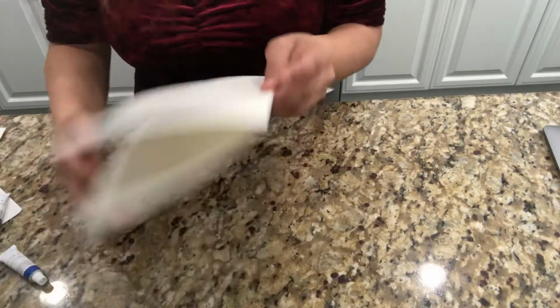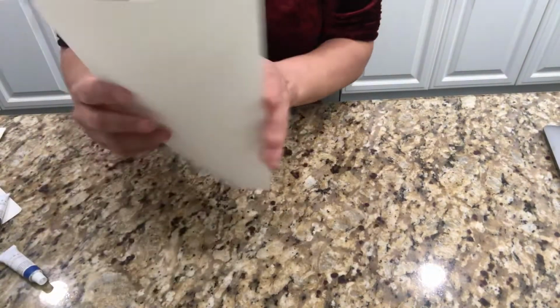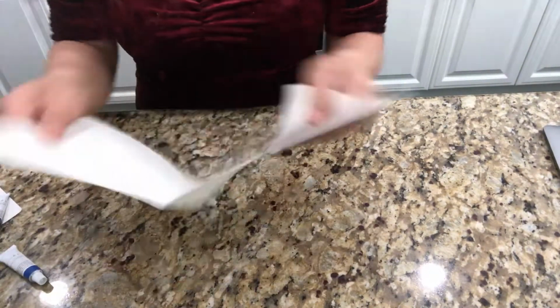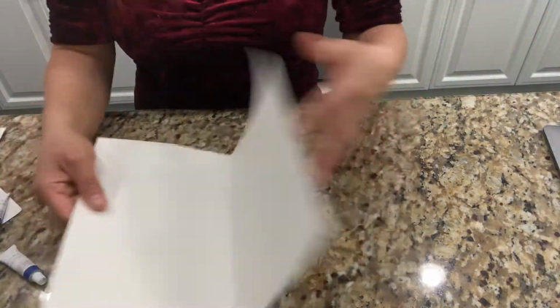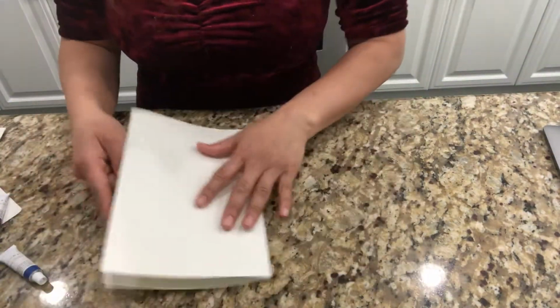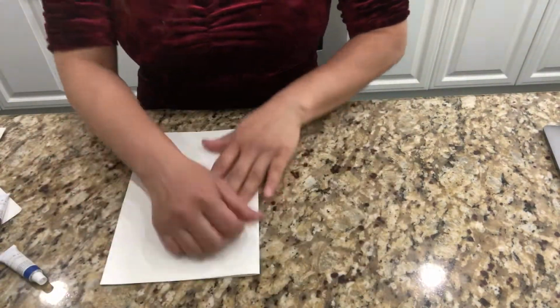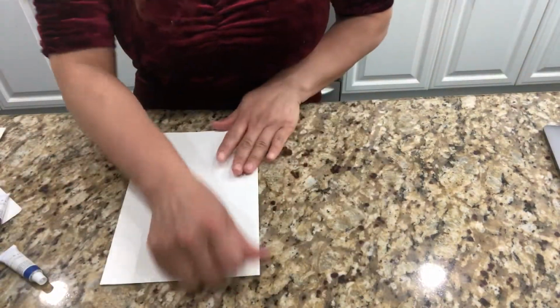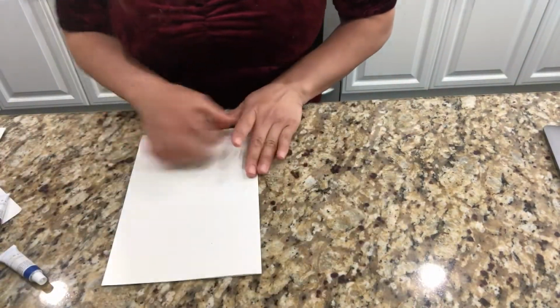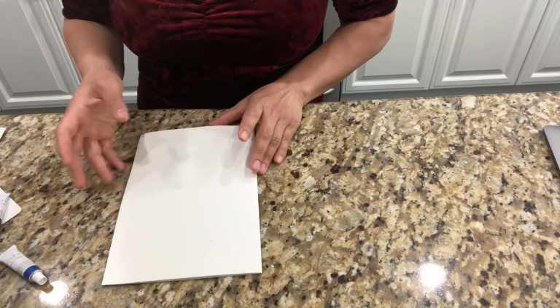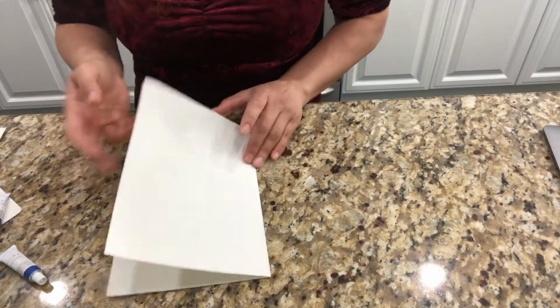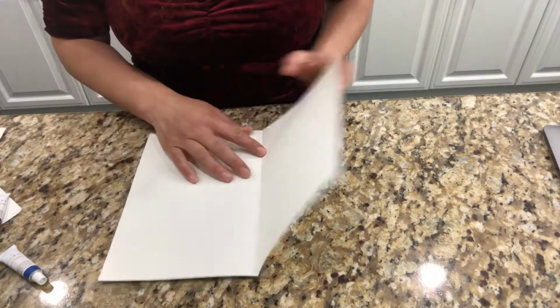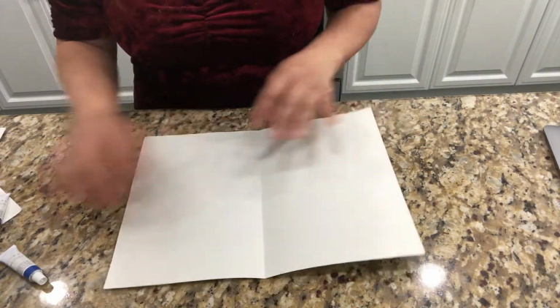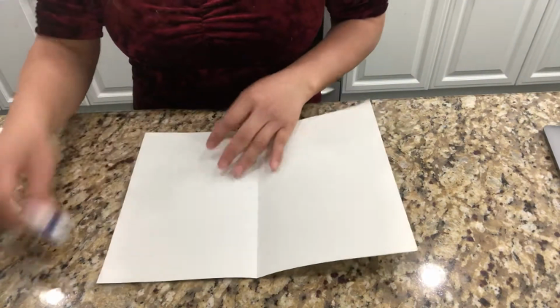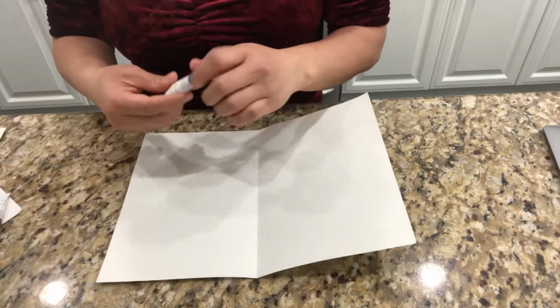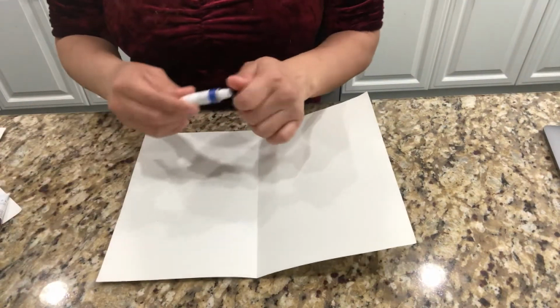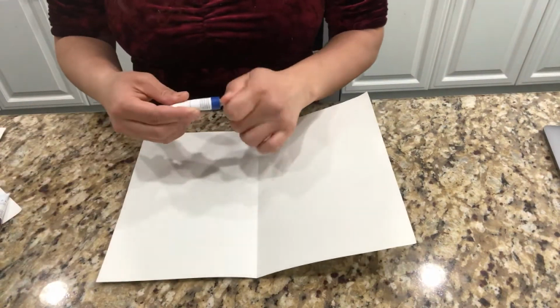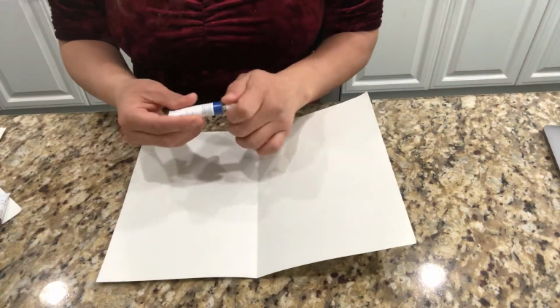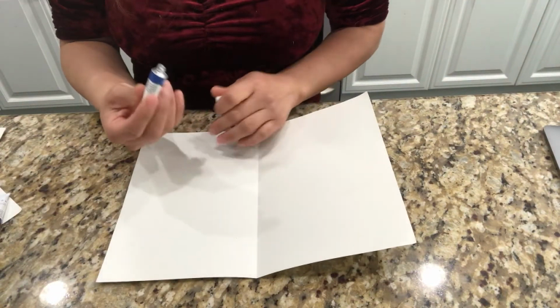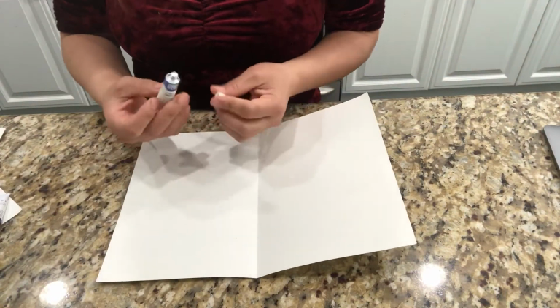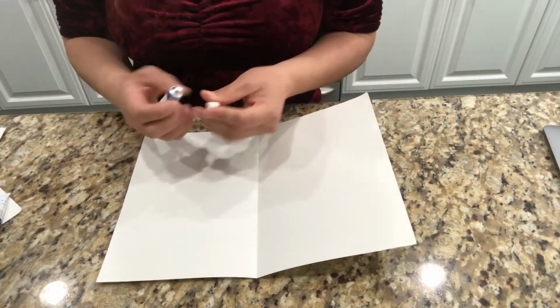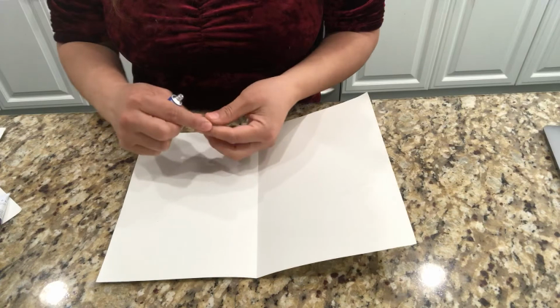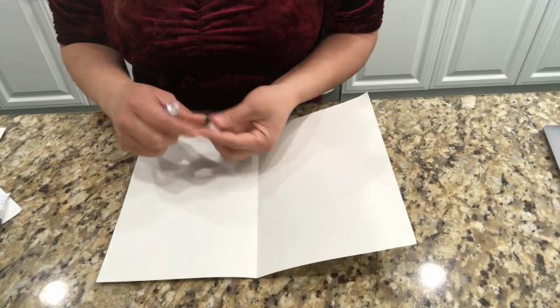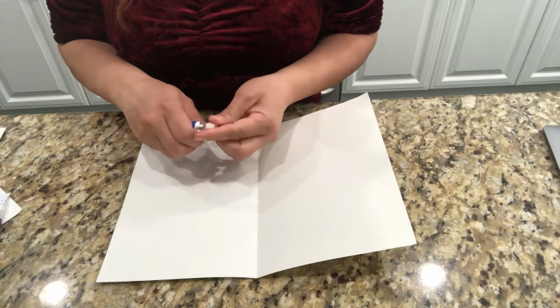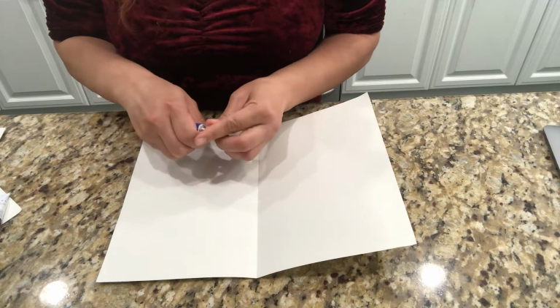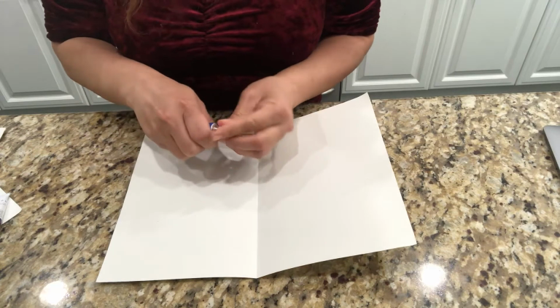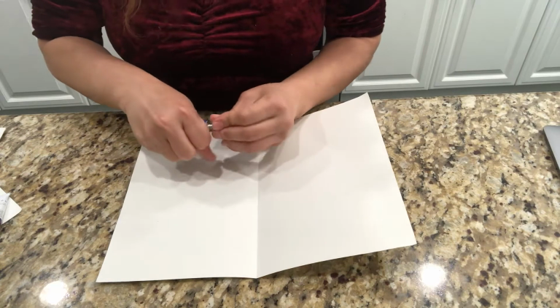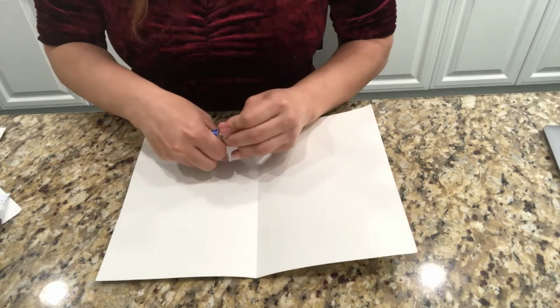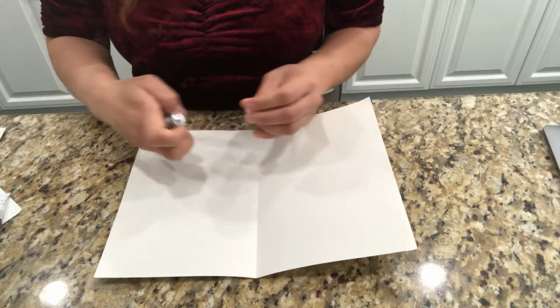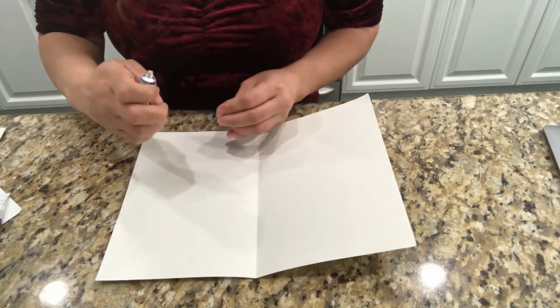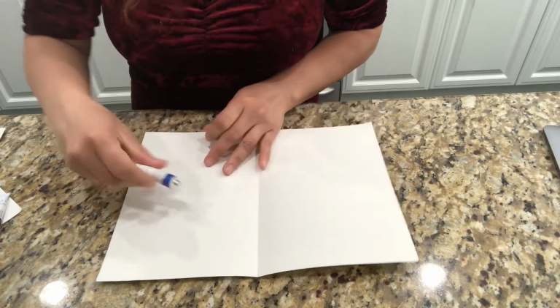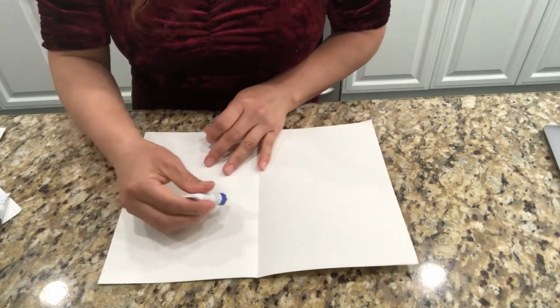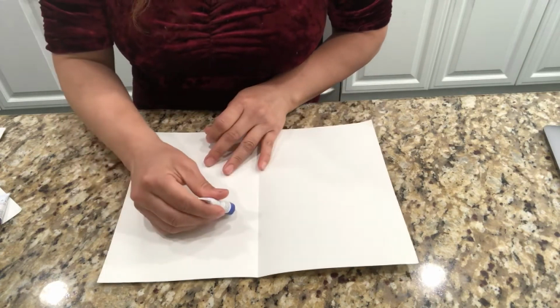First, we get the paper and we fold it in half and do it like this. Now I'm going to get the paint. This can be — this is not open yet. All right, let's open it like that. All right, let's squeeze the paint.